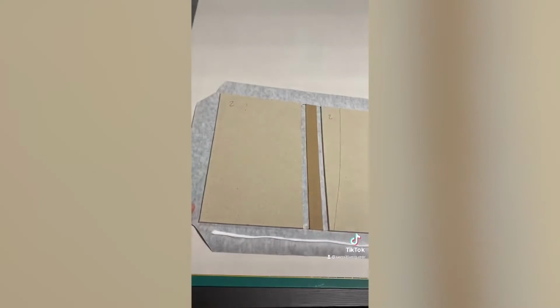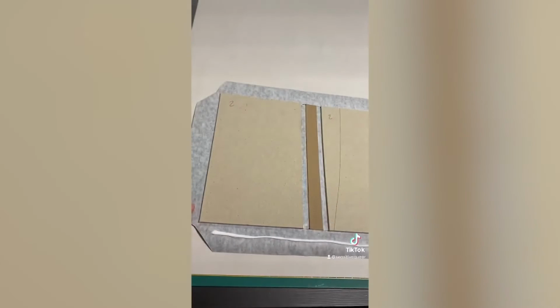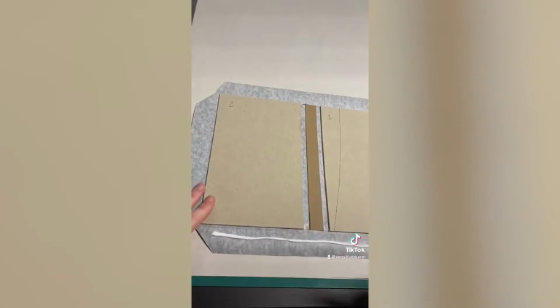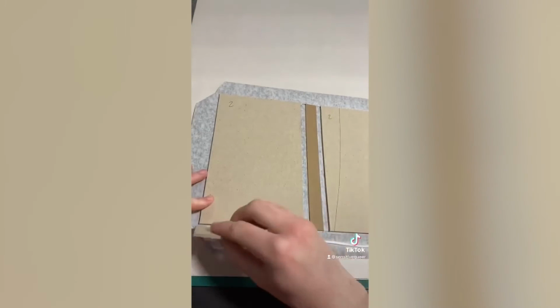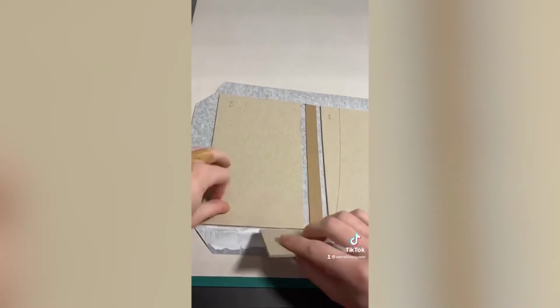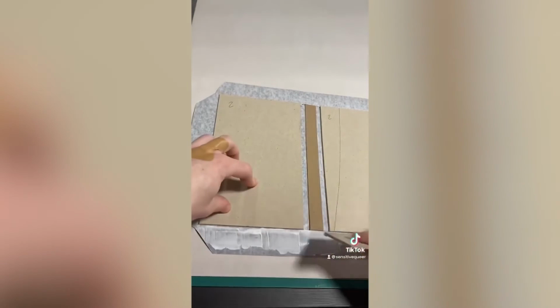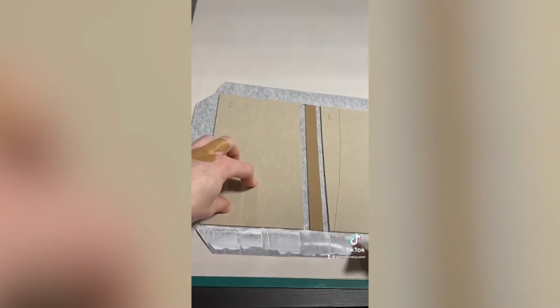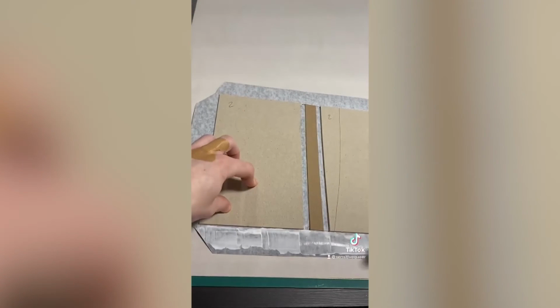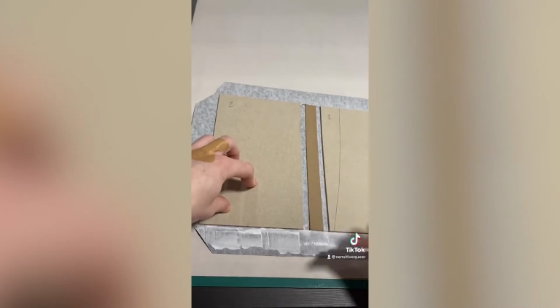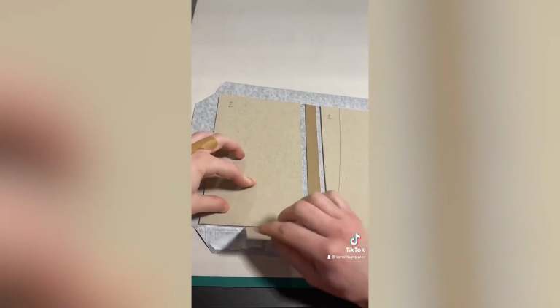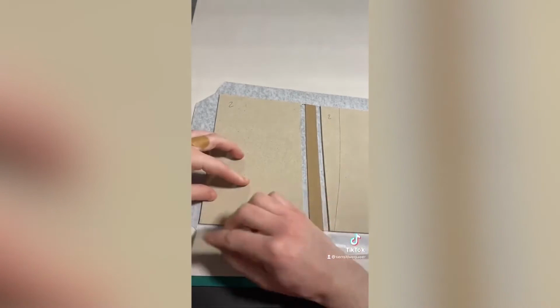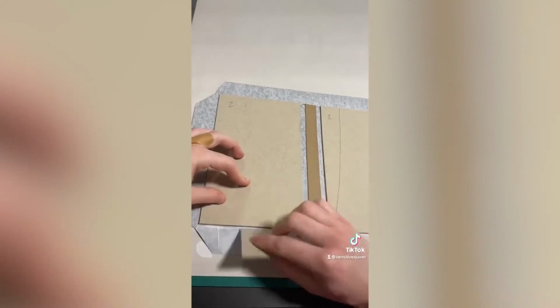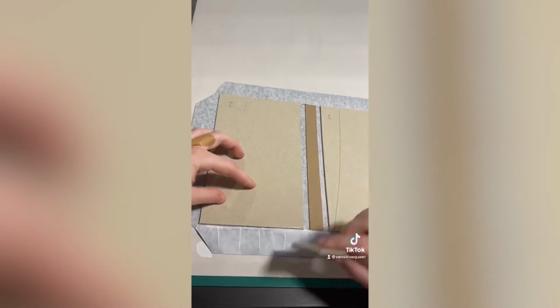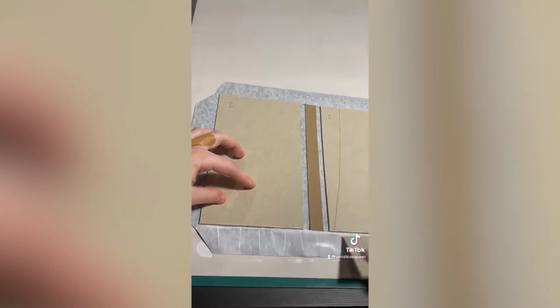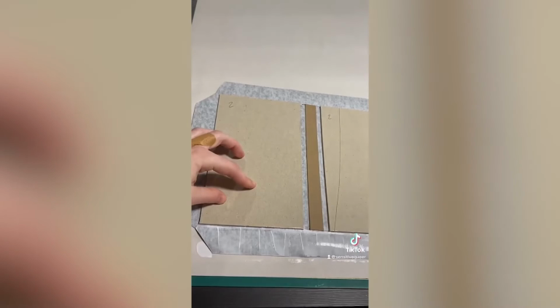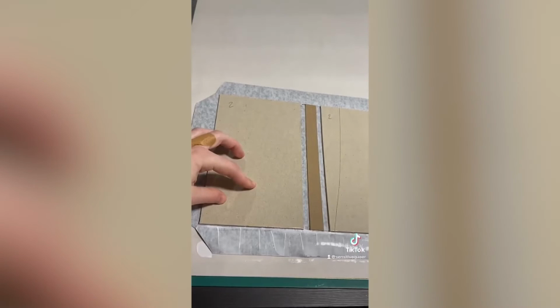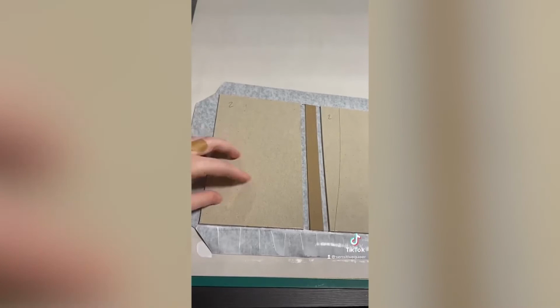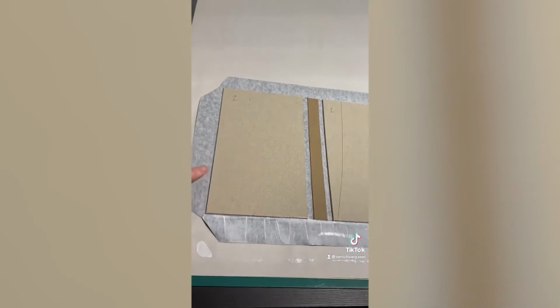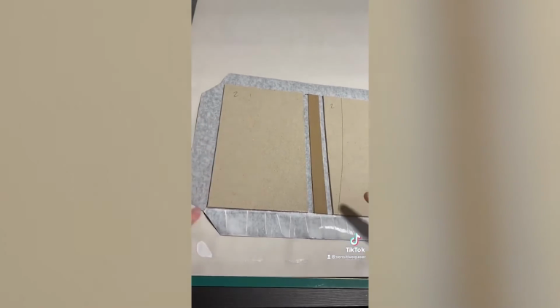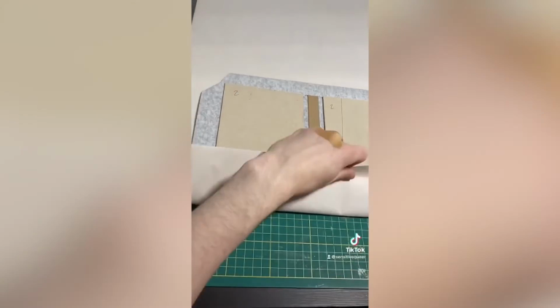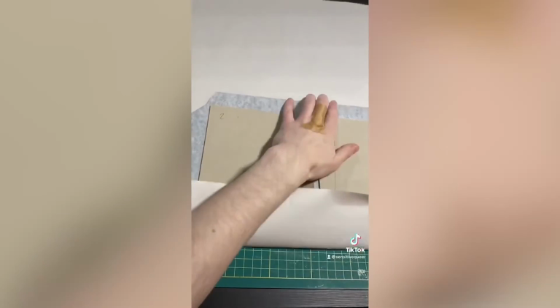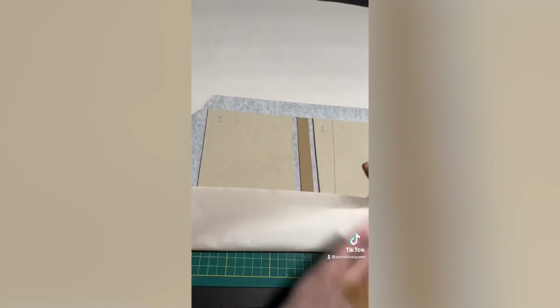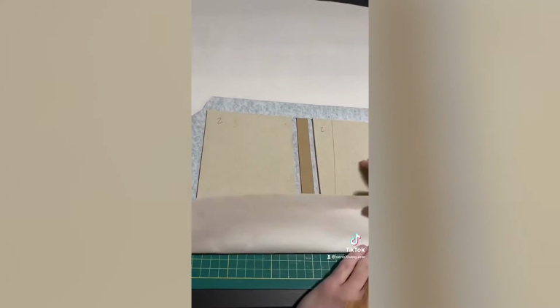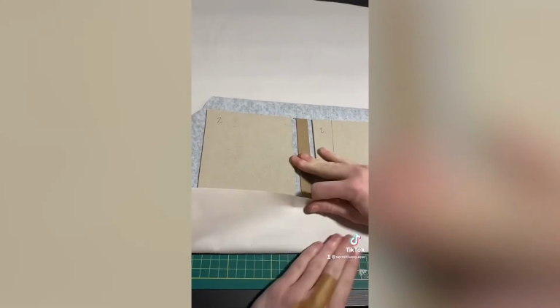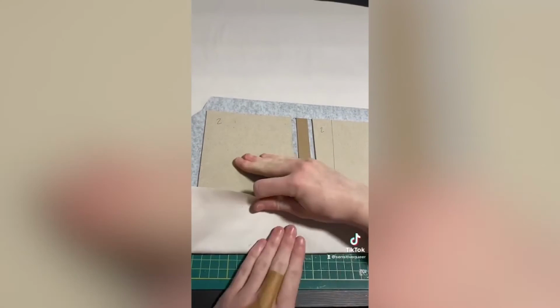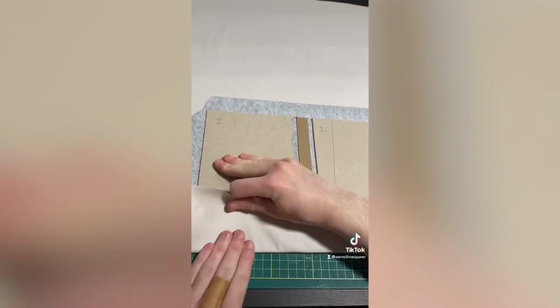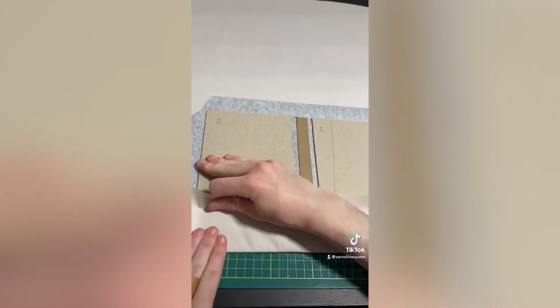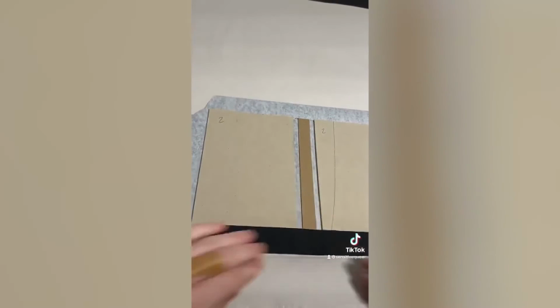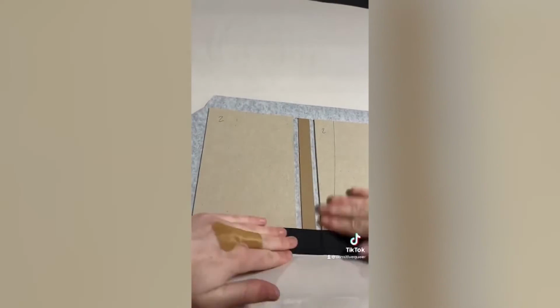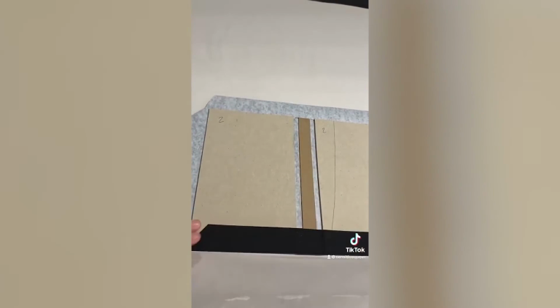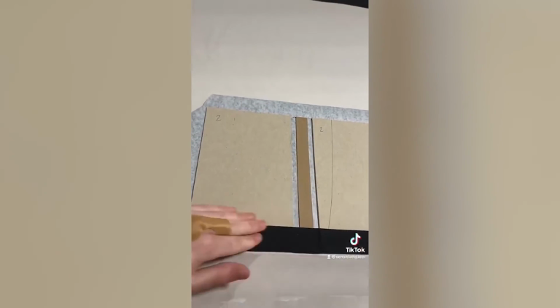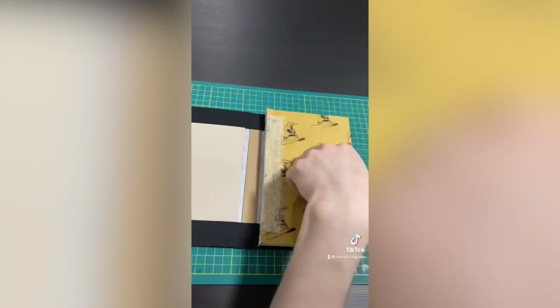Next up, the overhang is glued and pulled onto the book board, and that's done on all four sides. I've just shown one side here for sake of time.